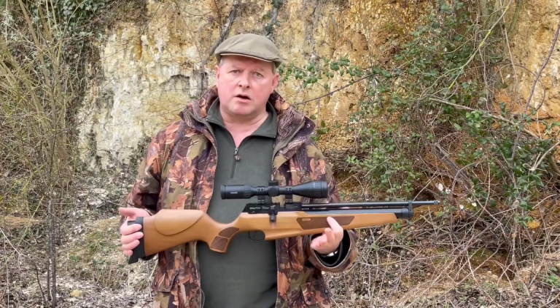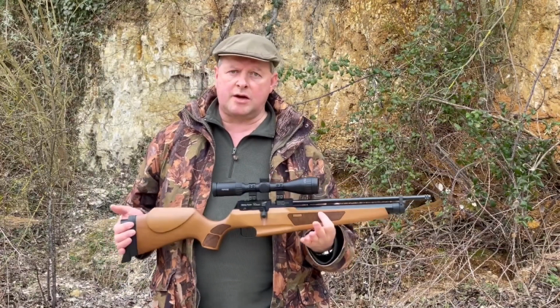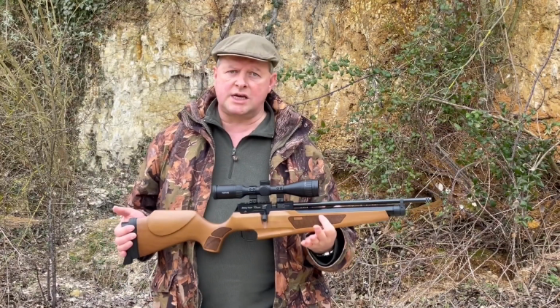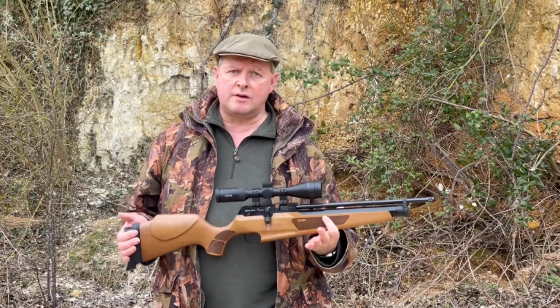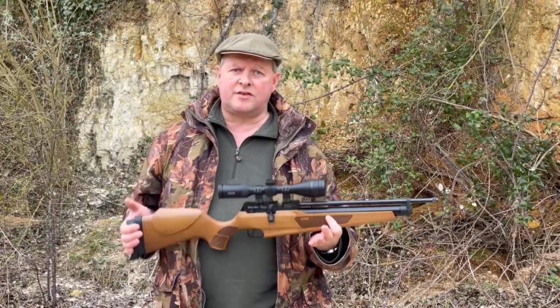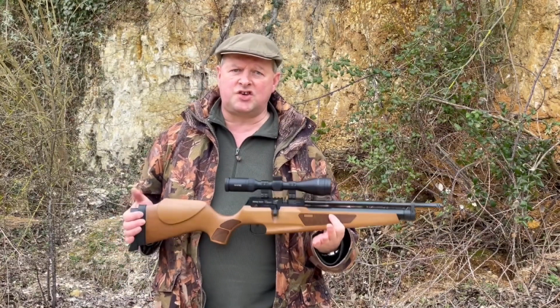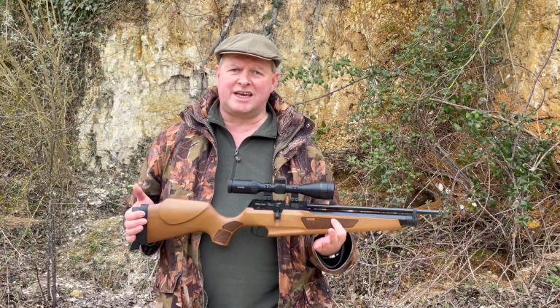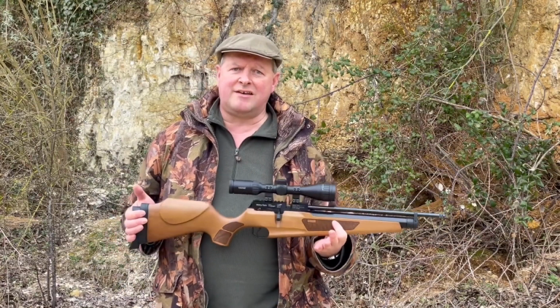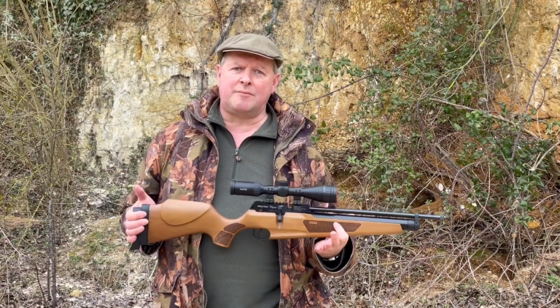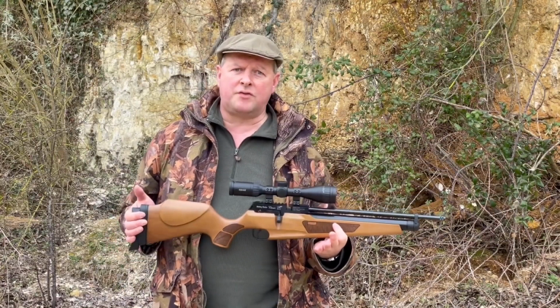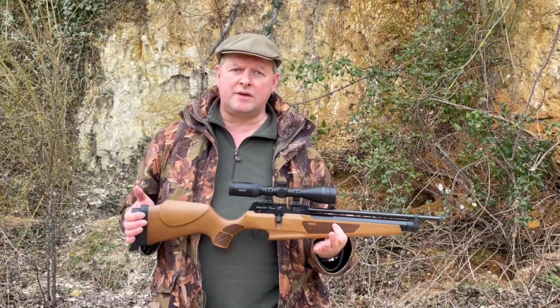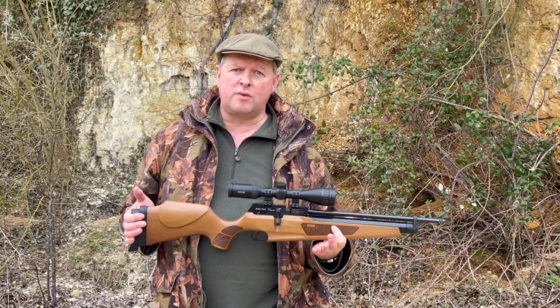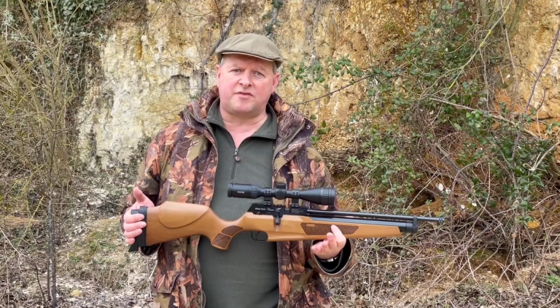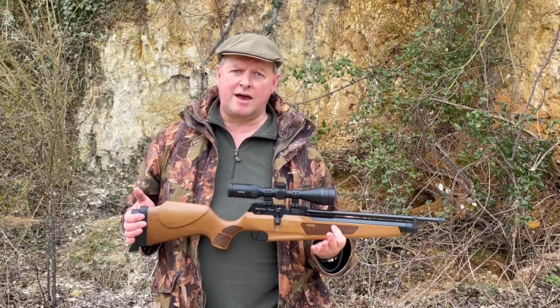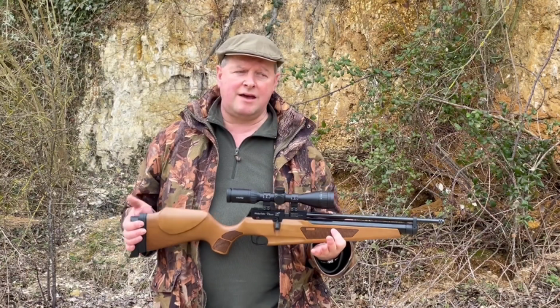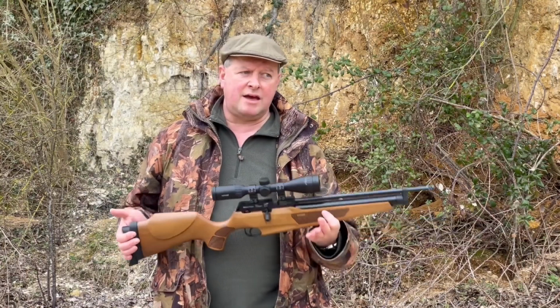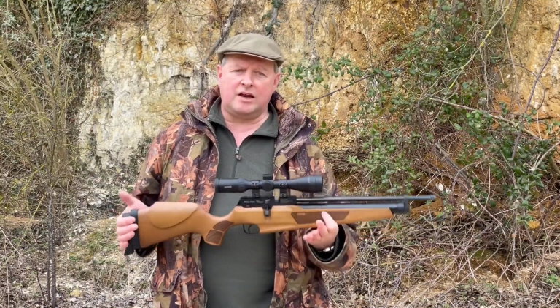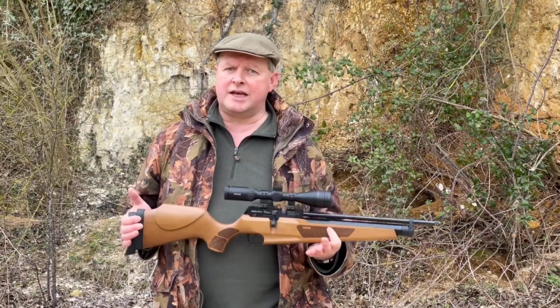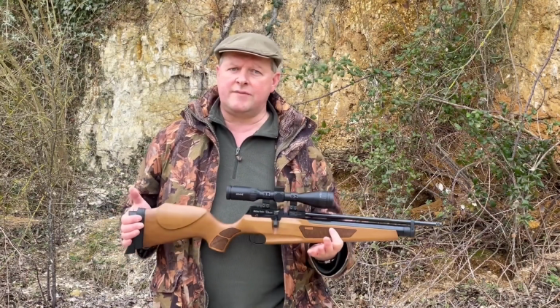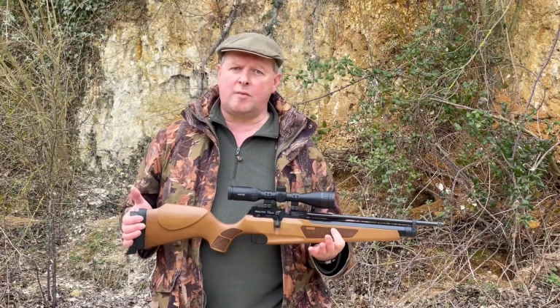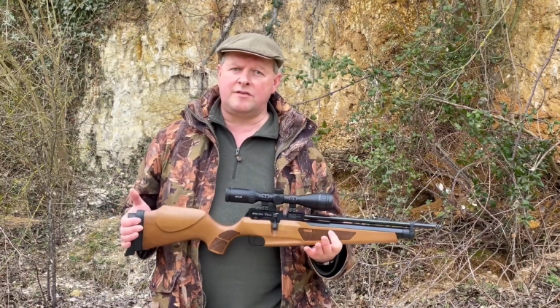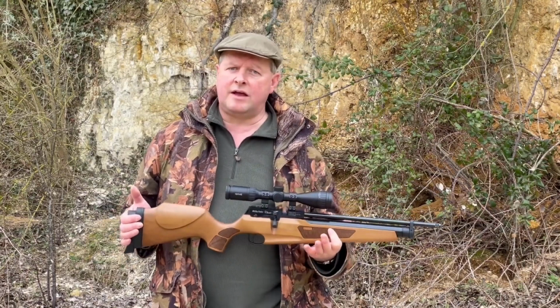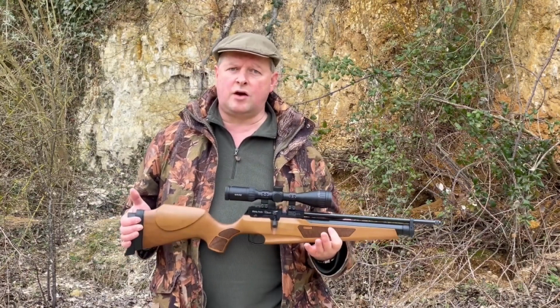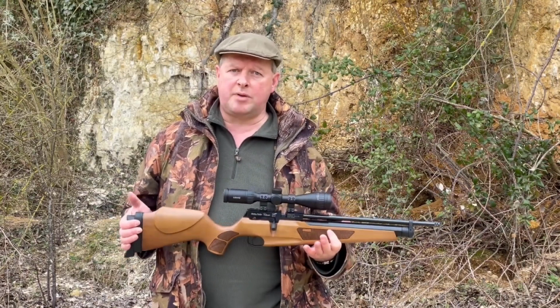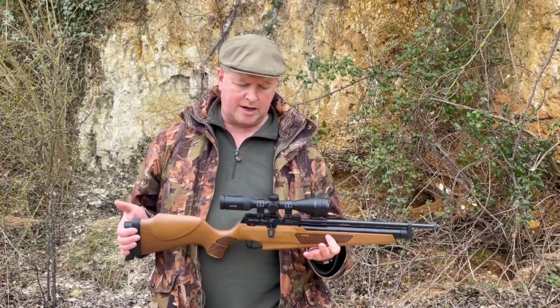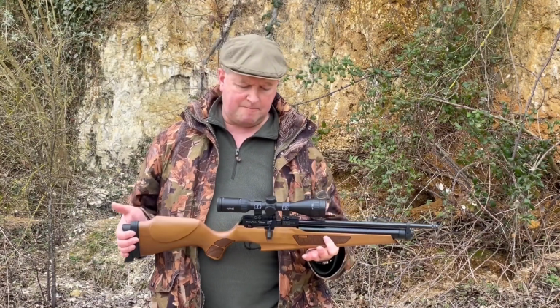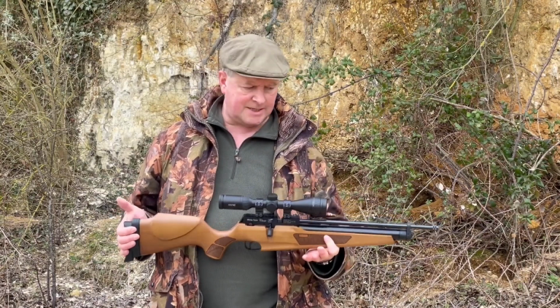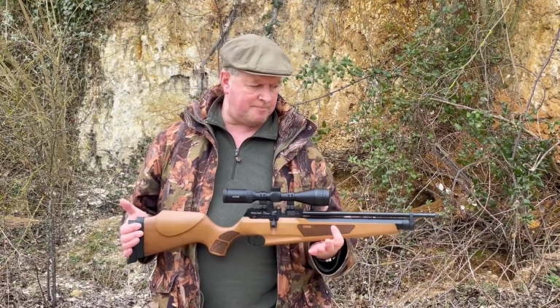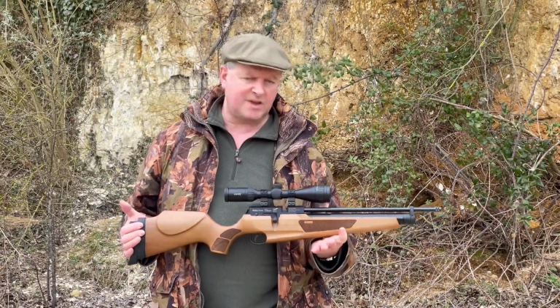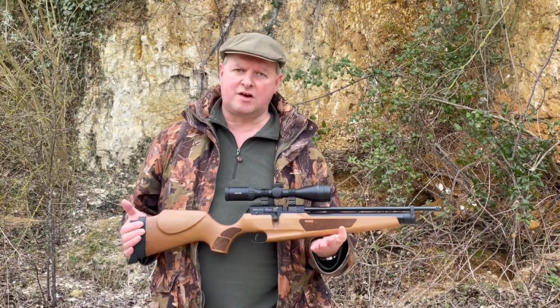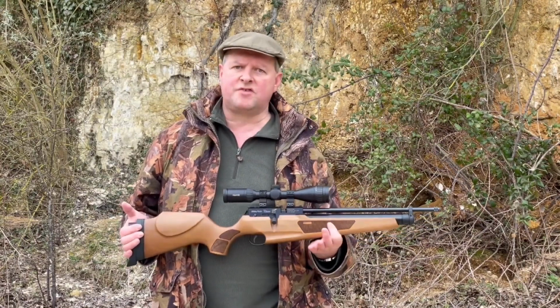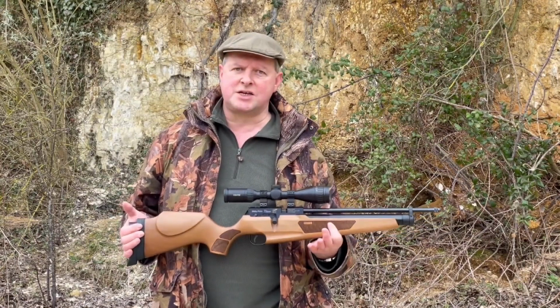So yeah, that's the Webley Raider Classic. I'm Mark Comosio — check out our Gunmark TV website, and if you like it leave a comment and tell people about it. See you soon.